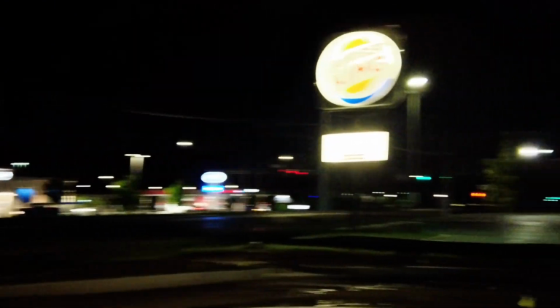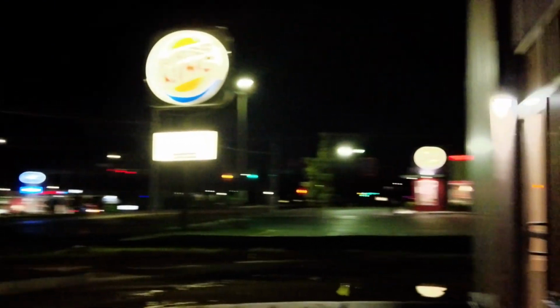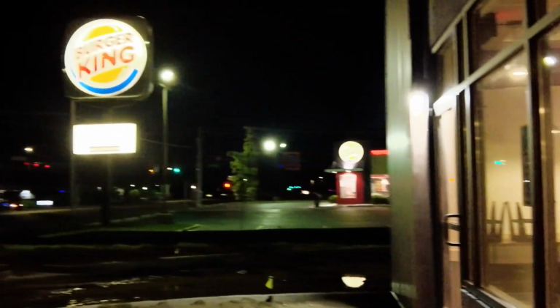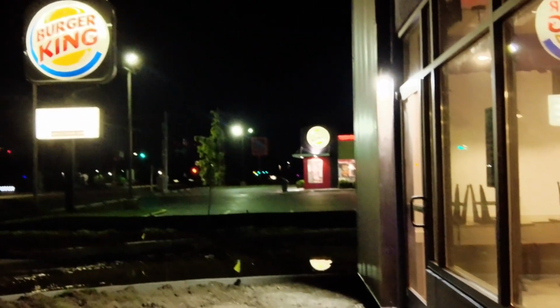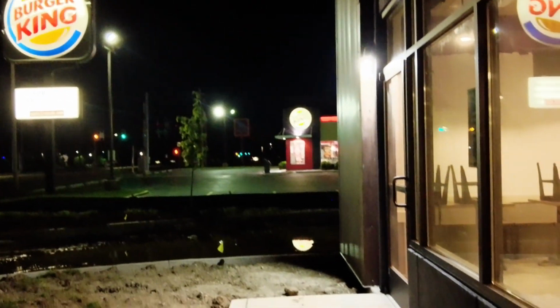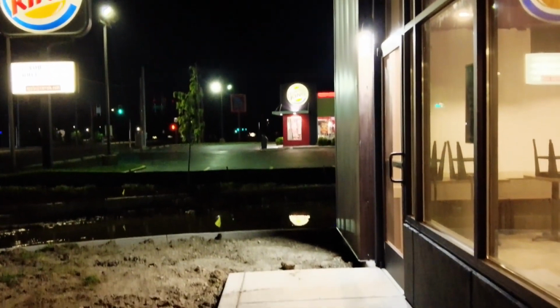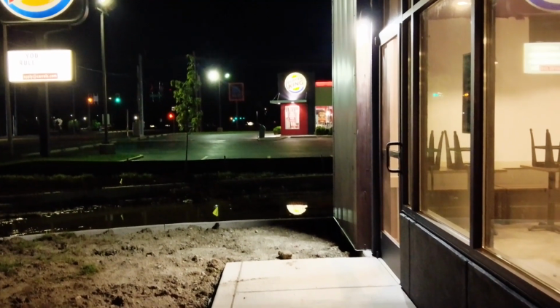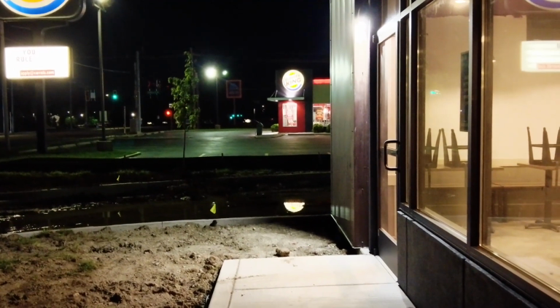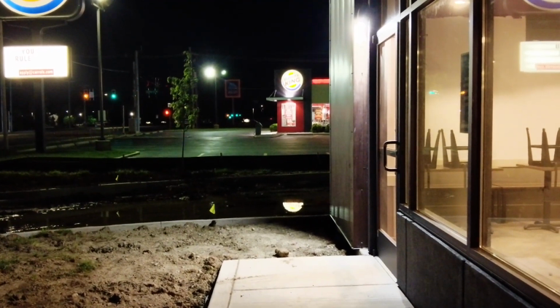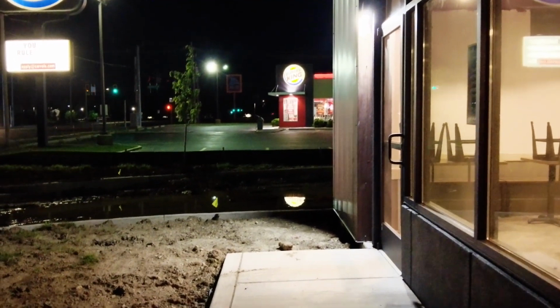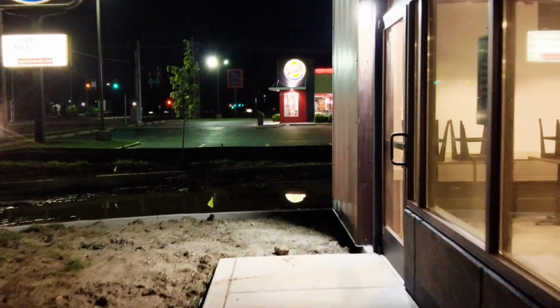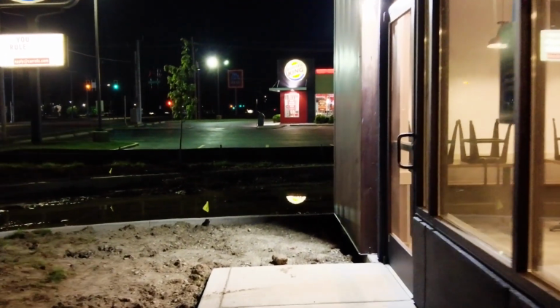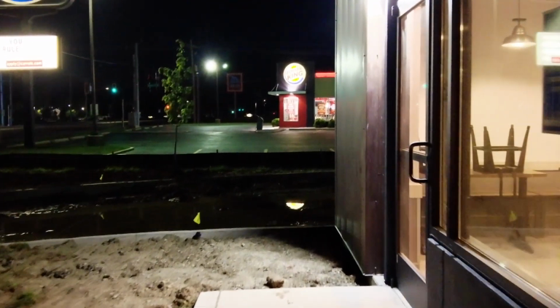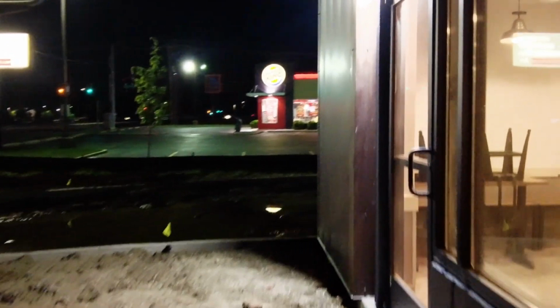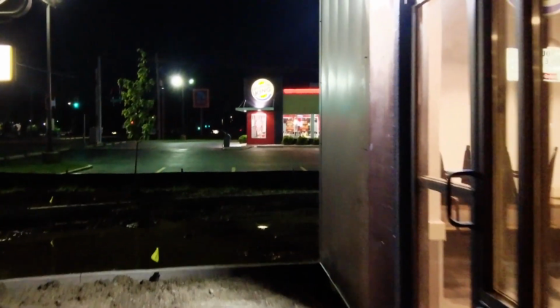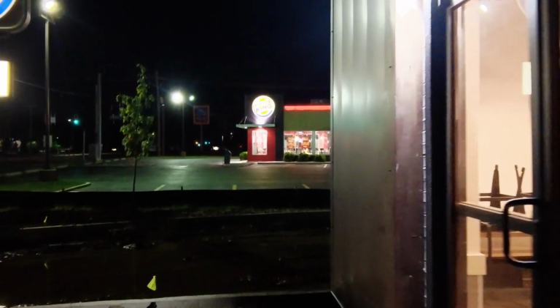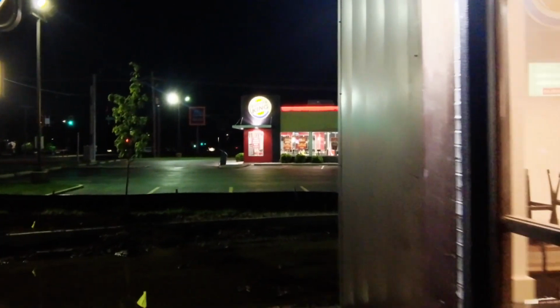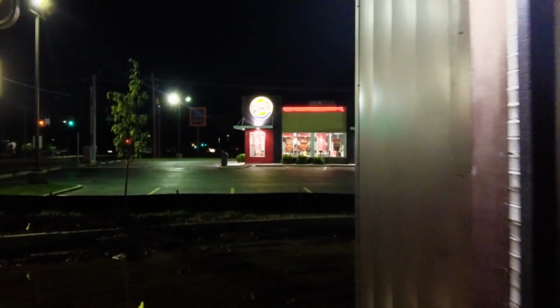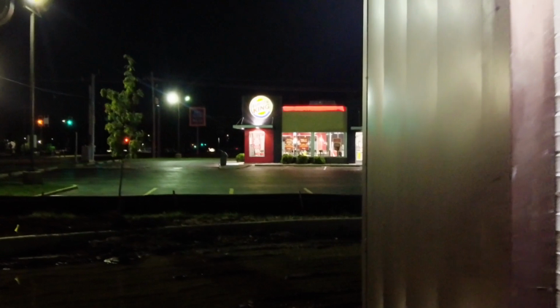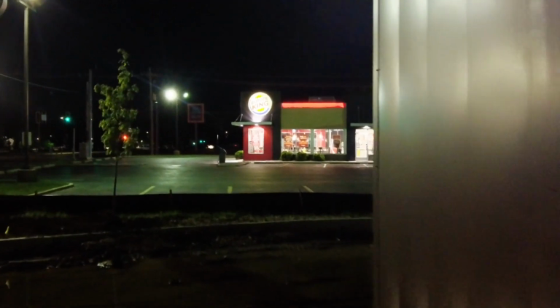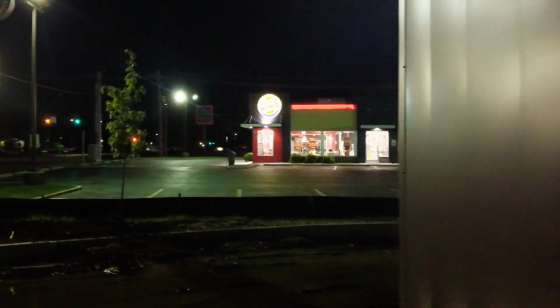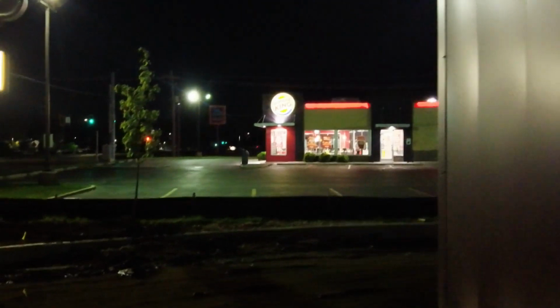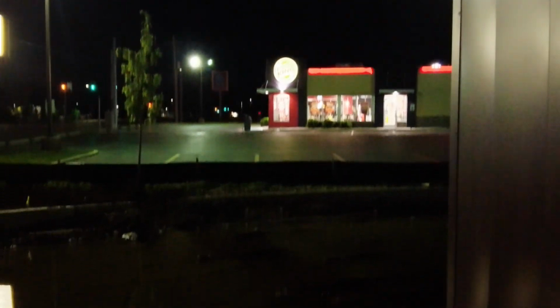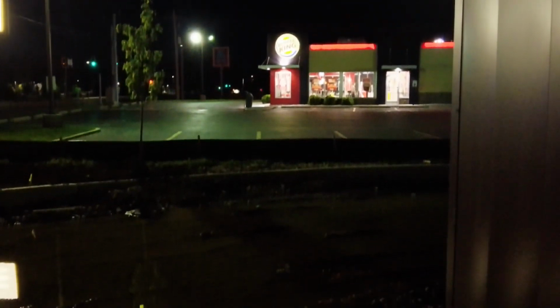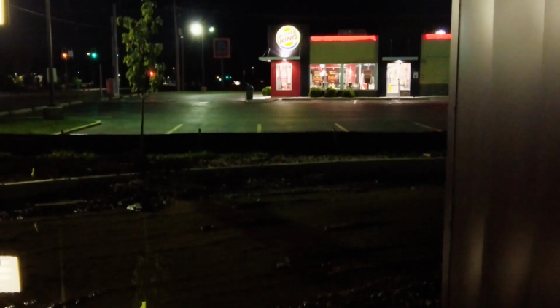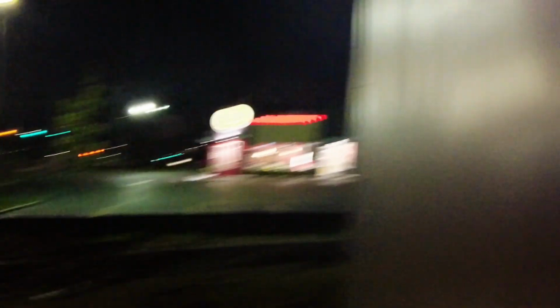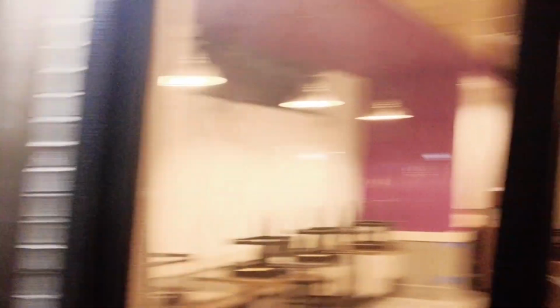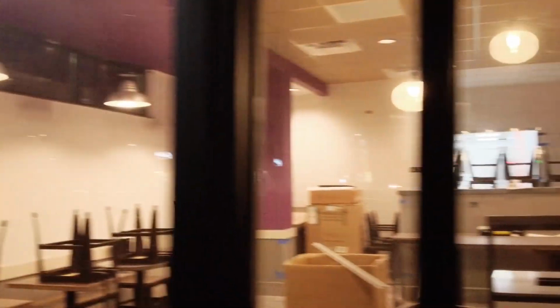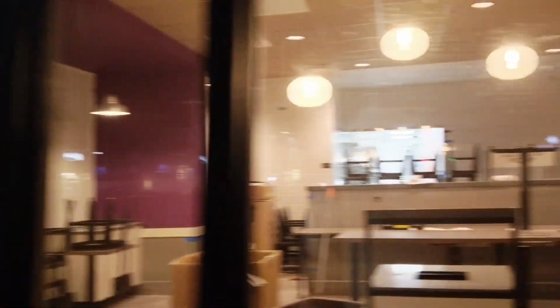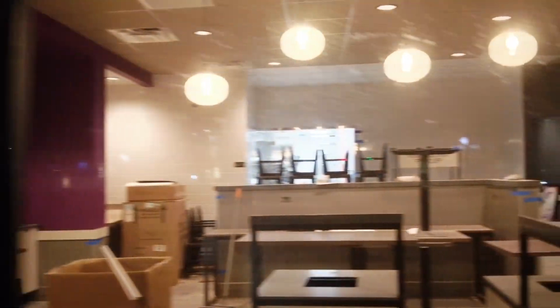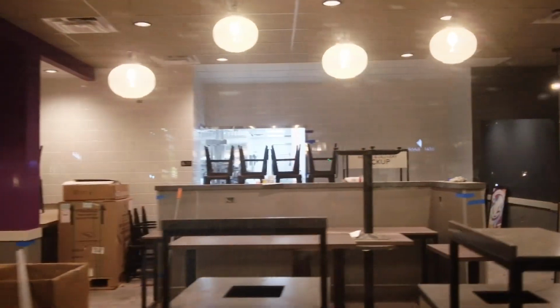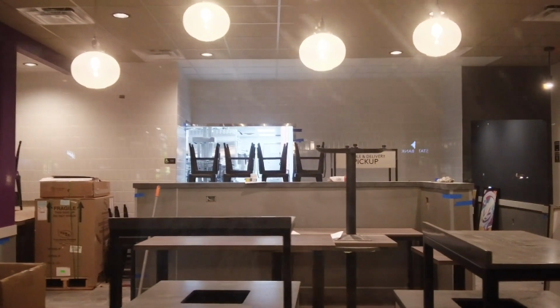I don't know if I'm going to walk through that drive-through area. It's pretty muddy. Pretty wet and muddy there. Cool stuff.